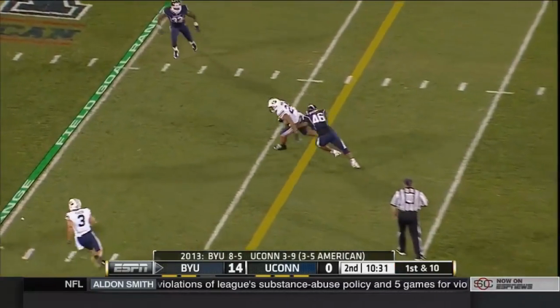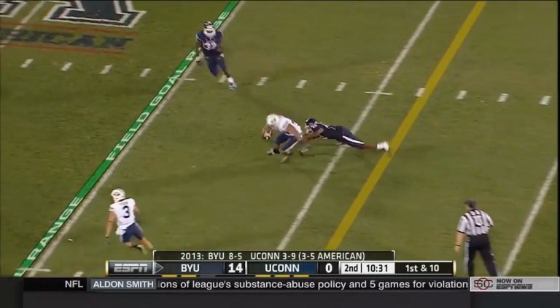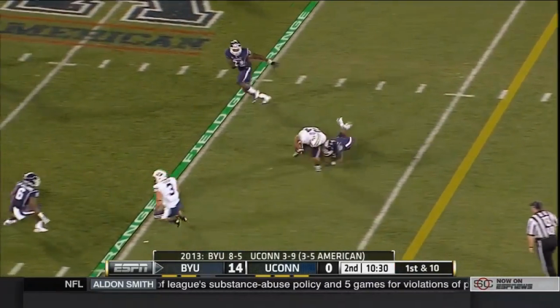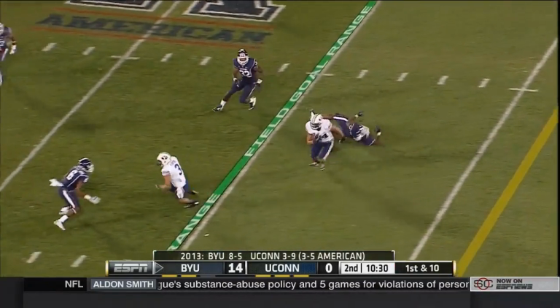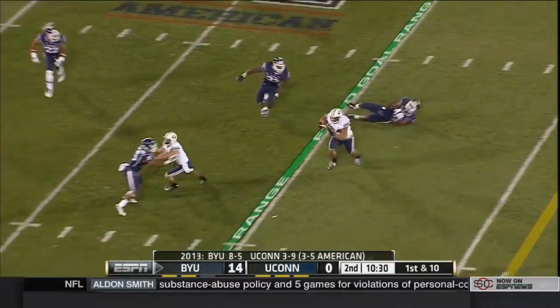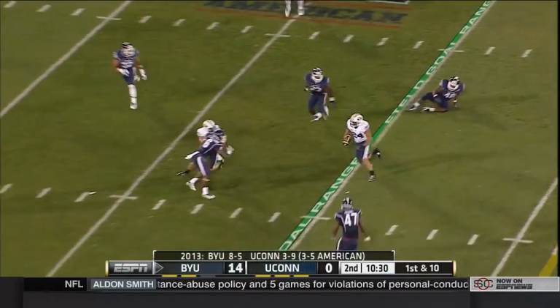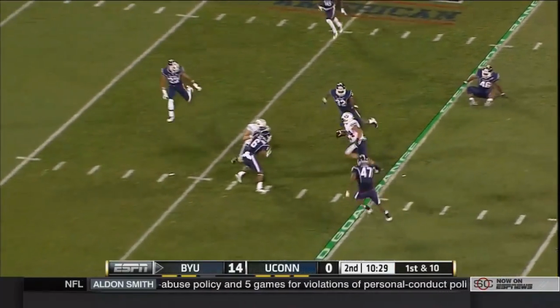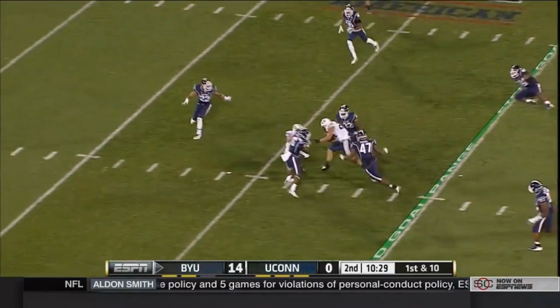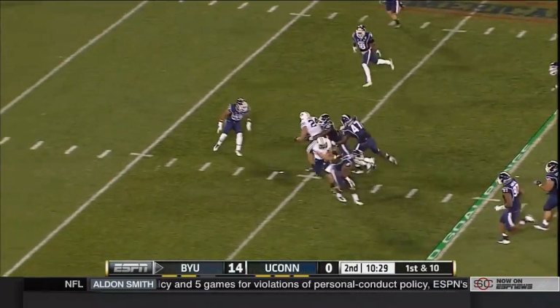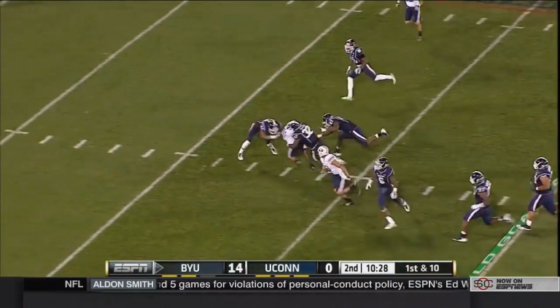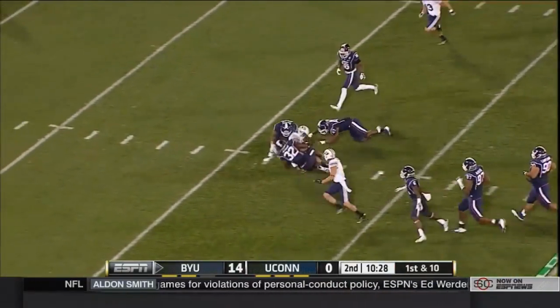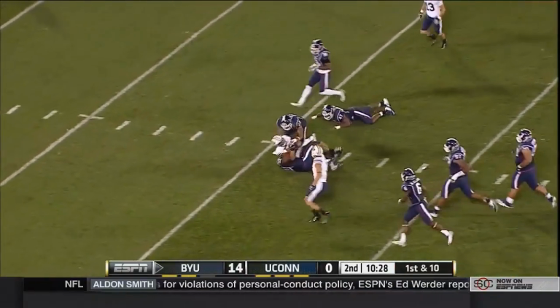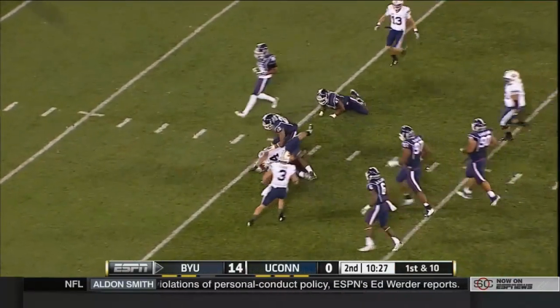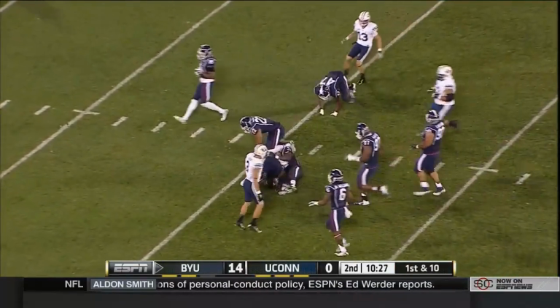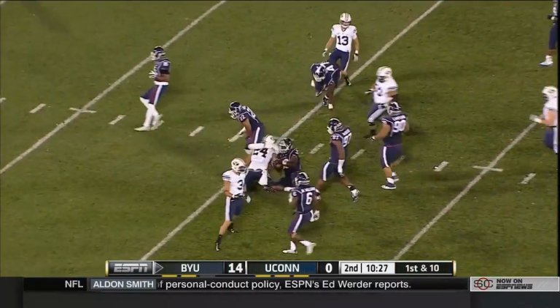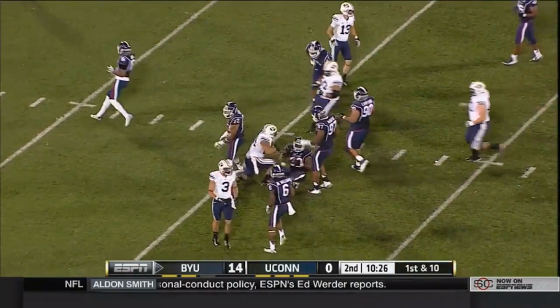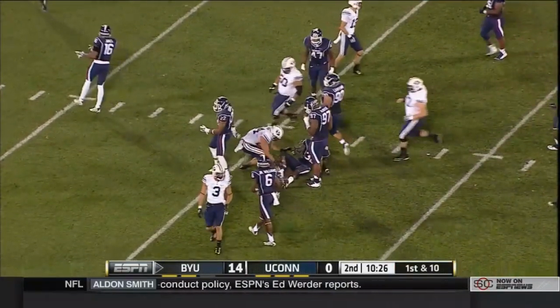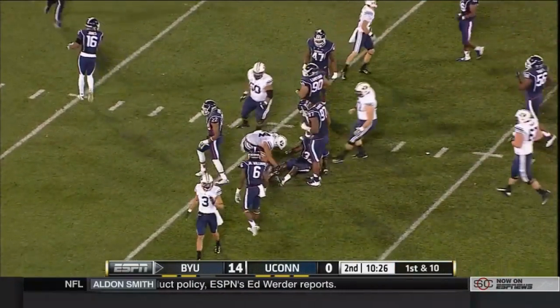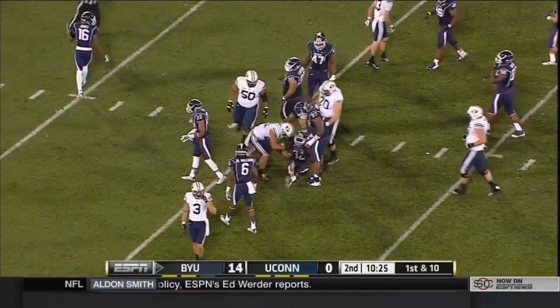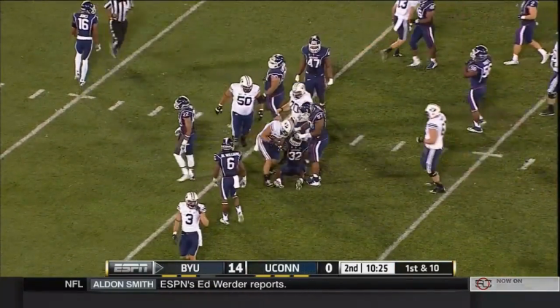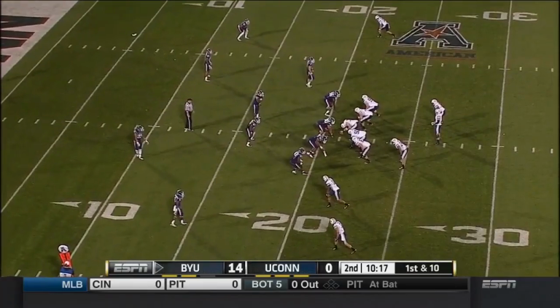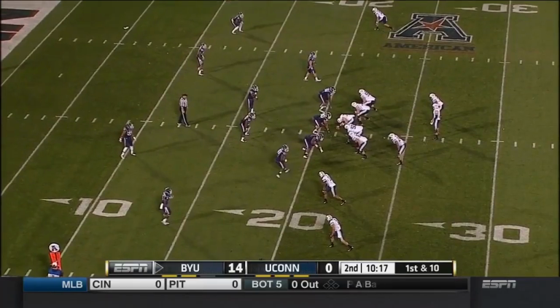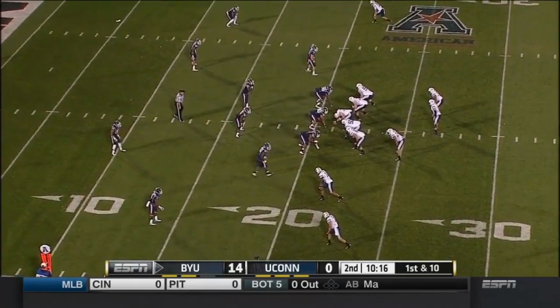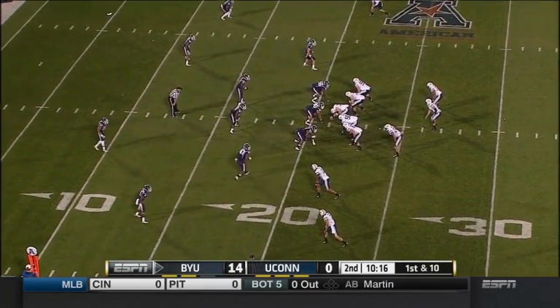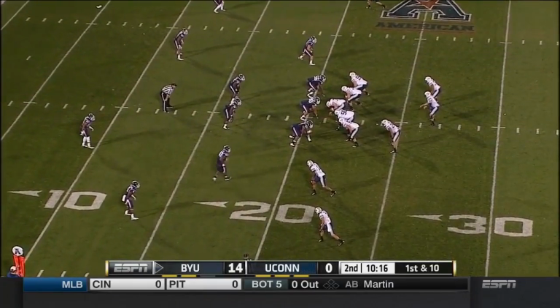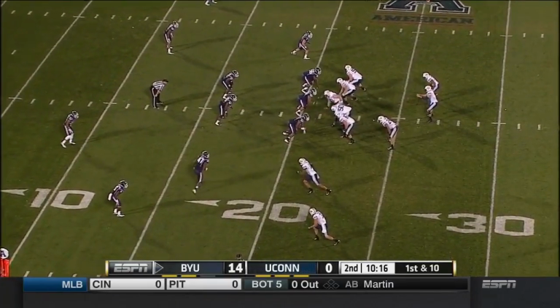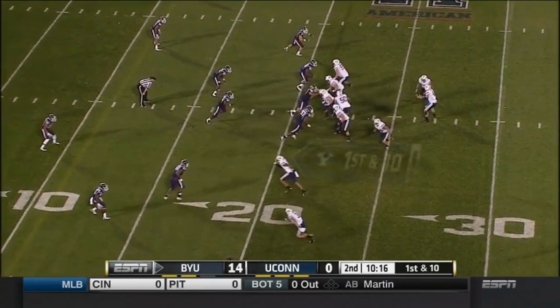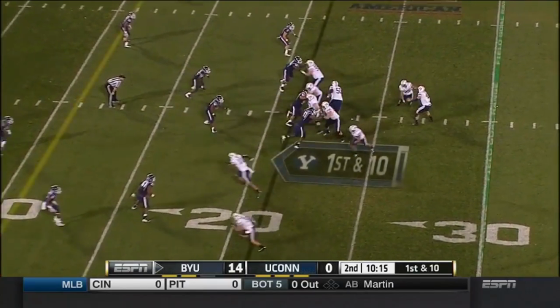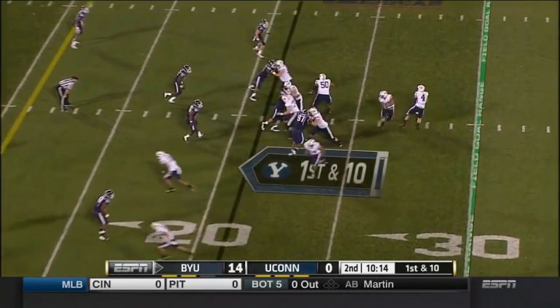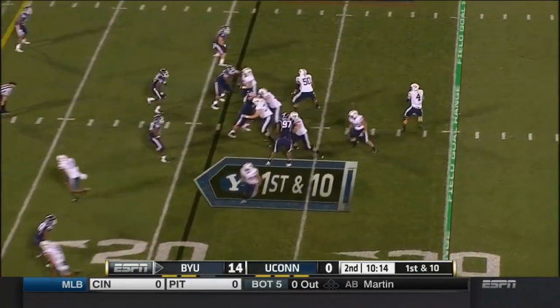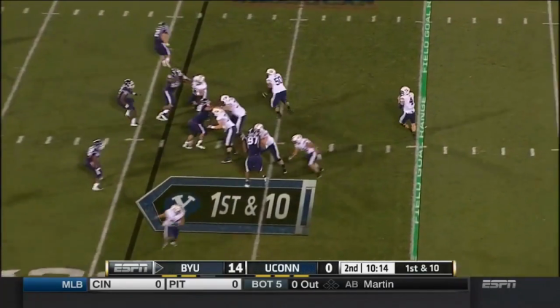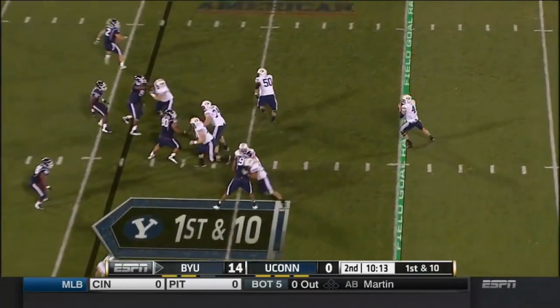First play and an immediate completion, broken tackle for Algie Brown, and inside. UConn desperately needs to stop them — at least hold them to a field goal. They're knocking on the door.